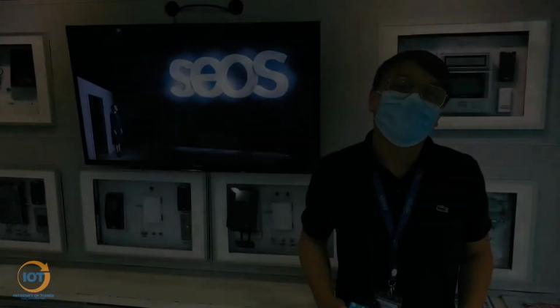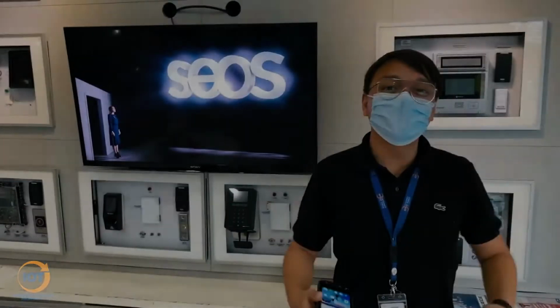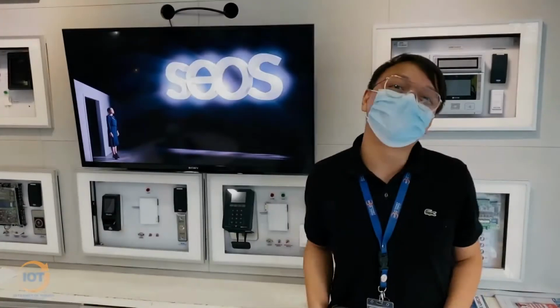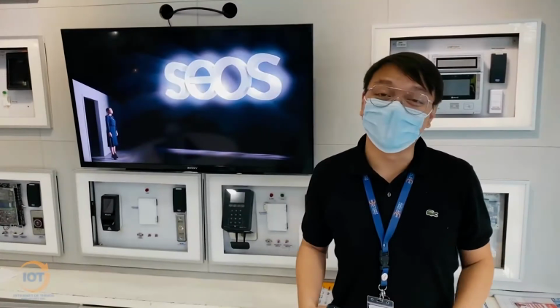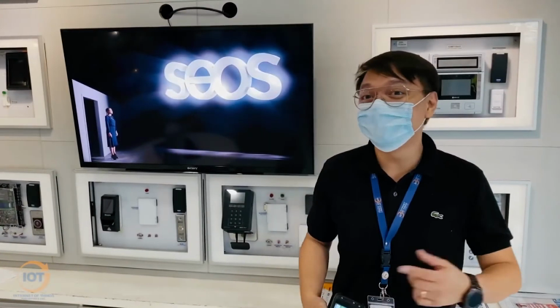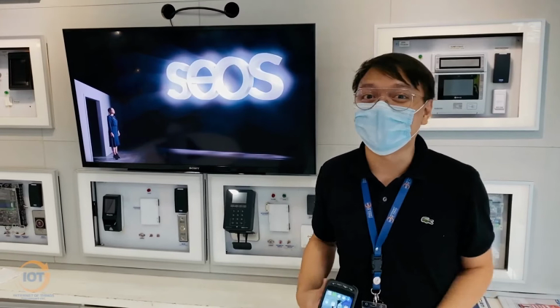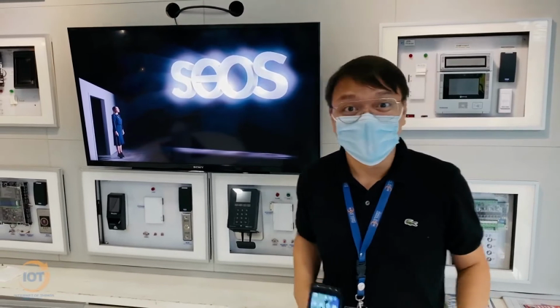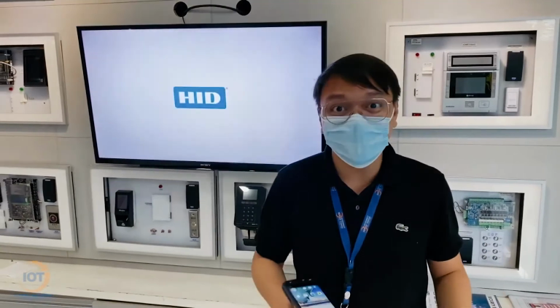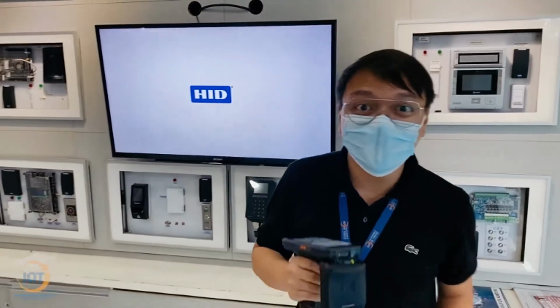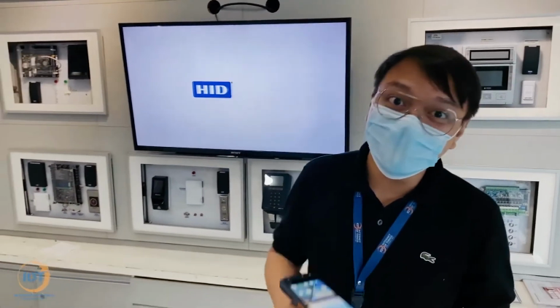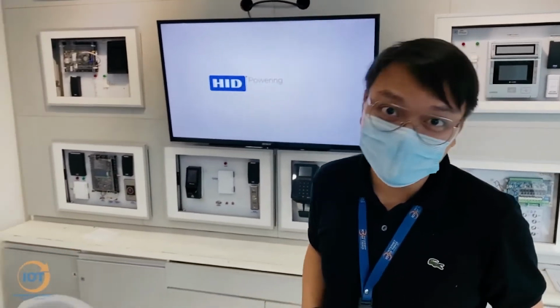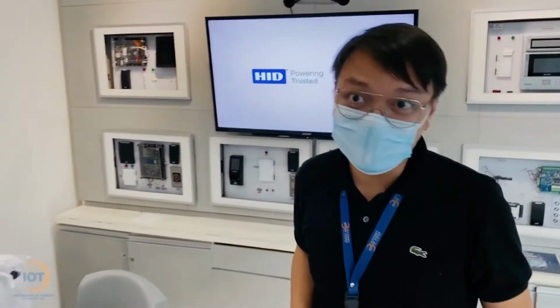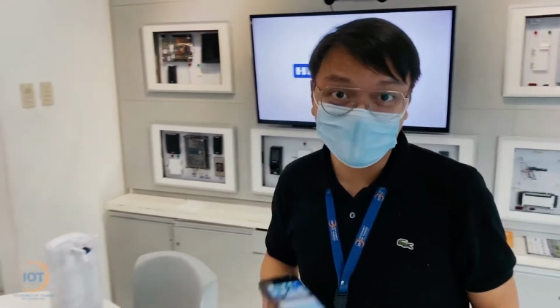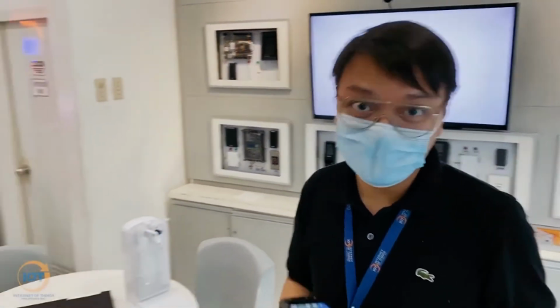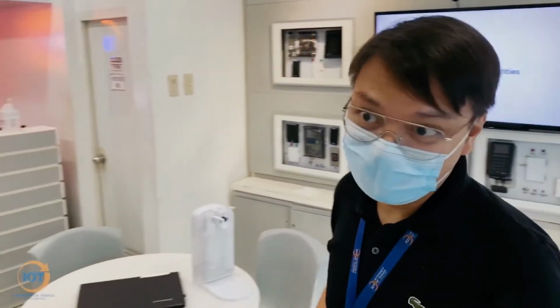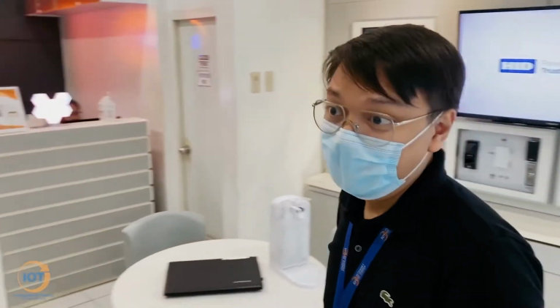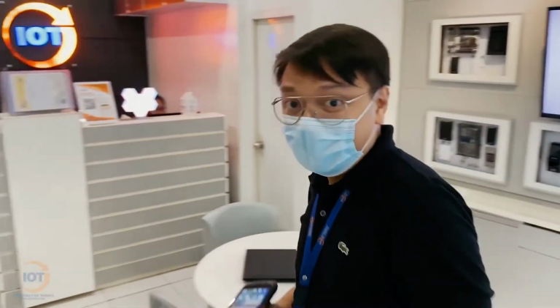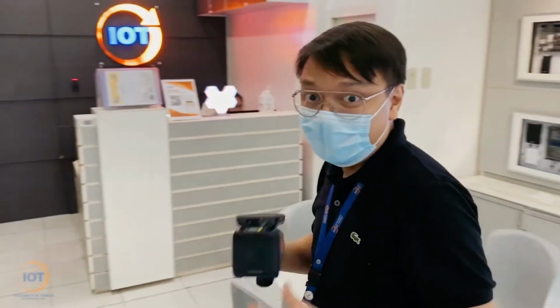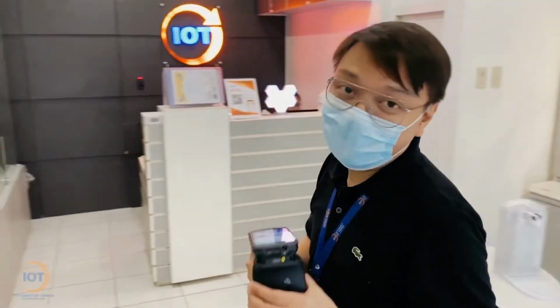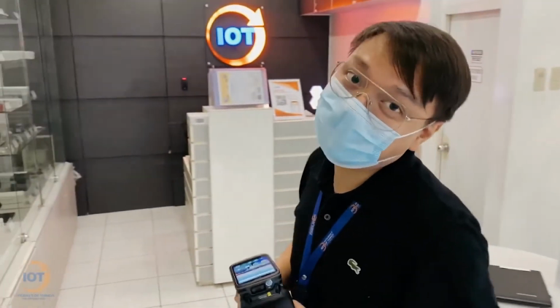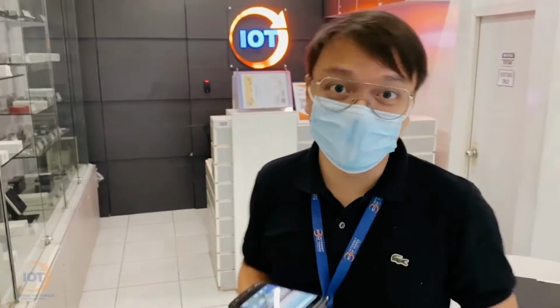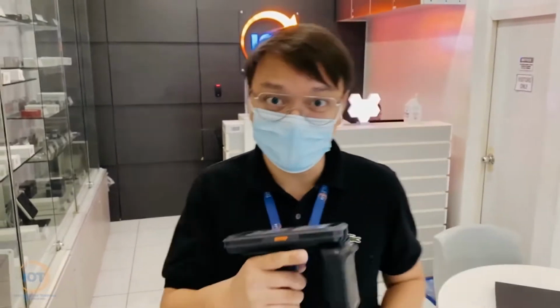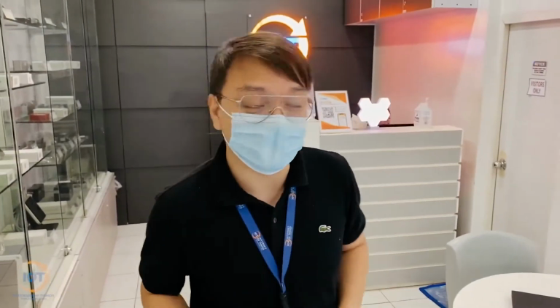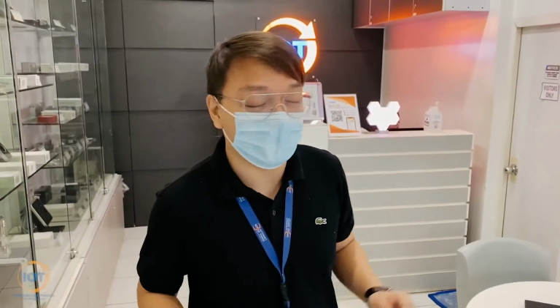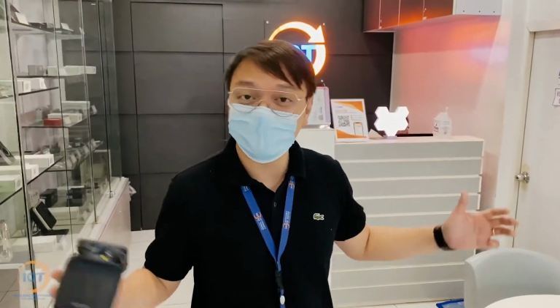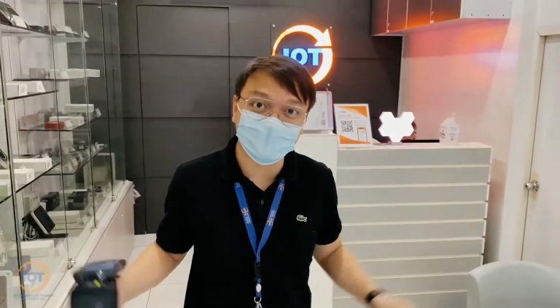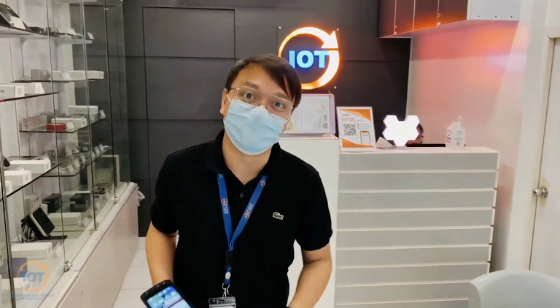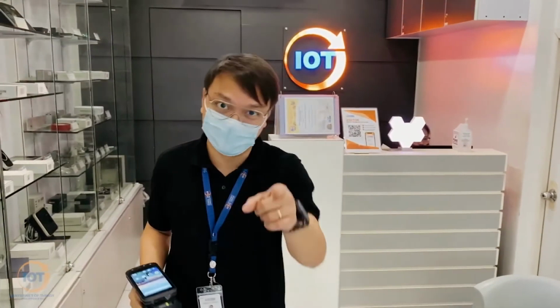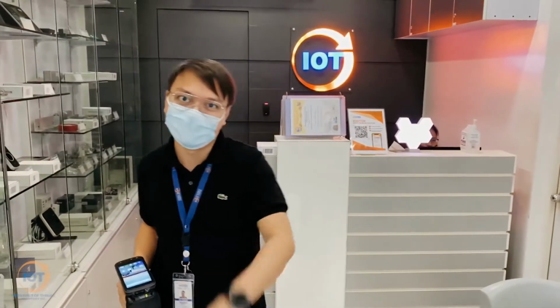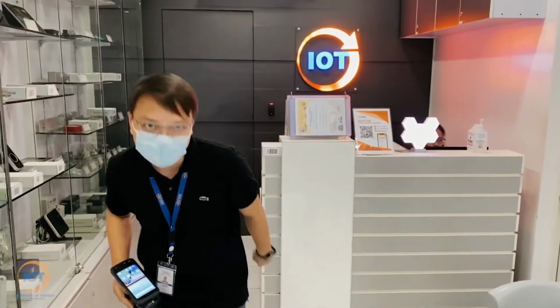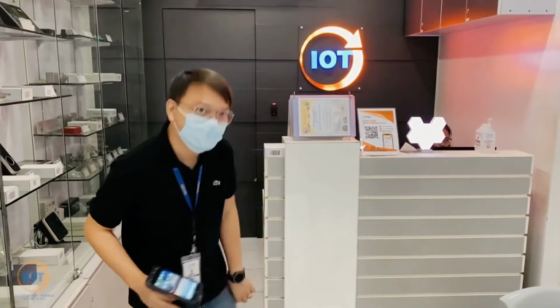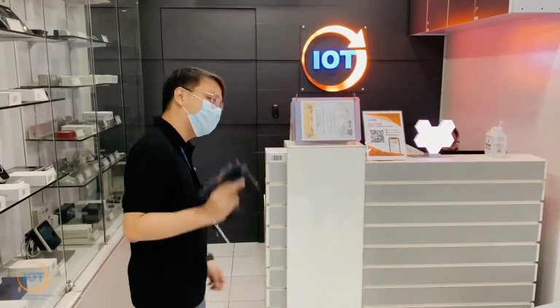Good day everyone! Welcome back! Today we are here at Internet of Things Philippines and we're going to show you how RFID can help you do your inventory way faster than barcode does. Let's go!